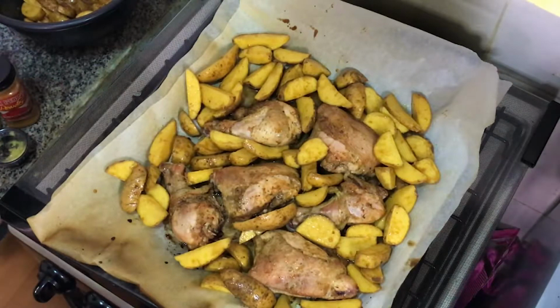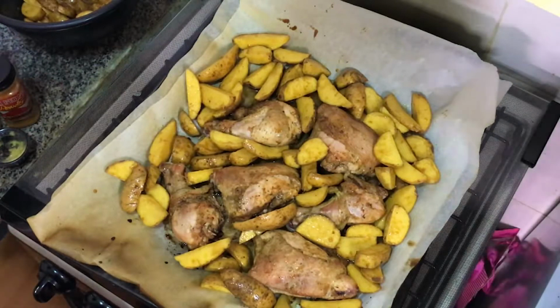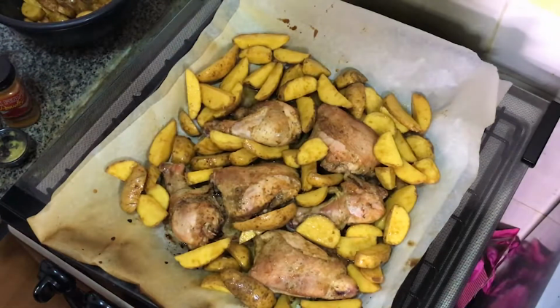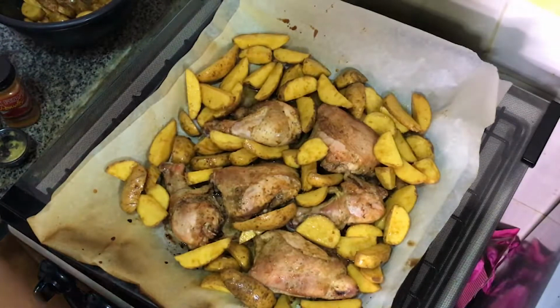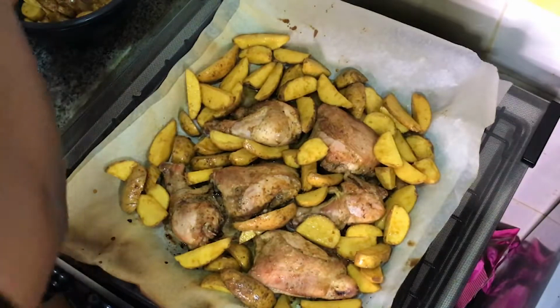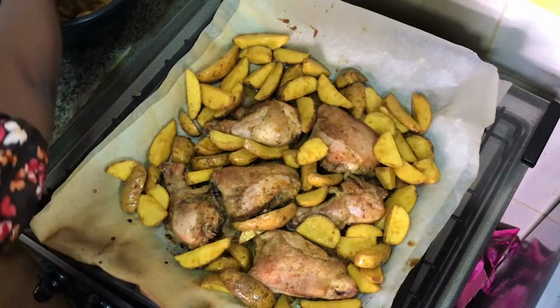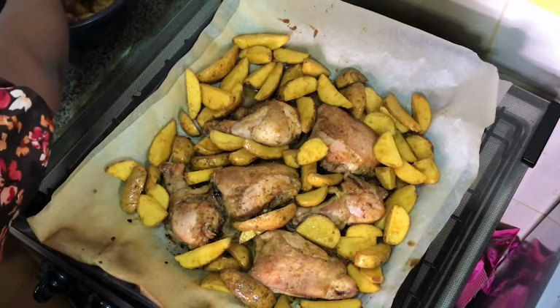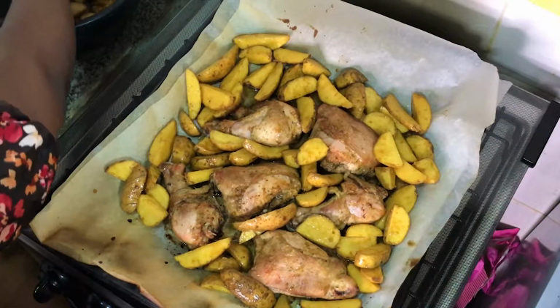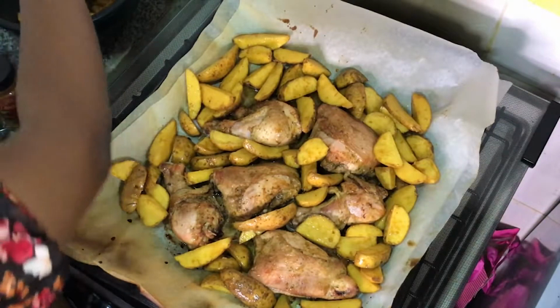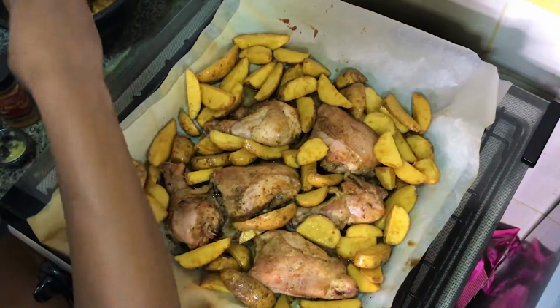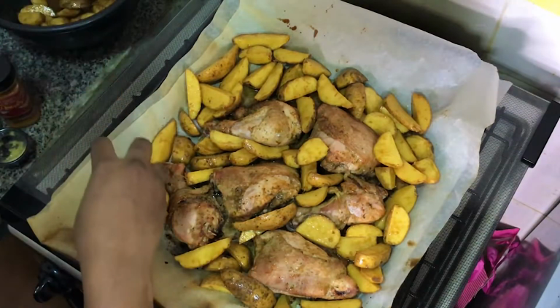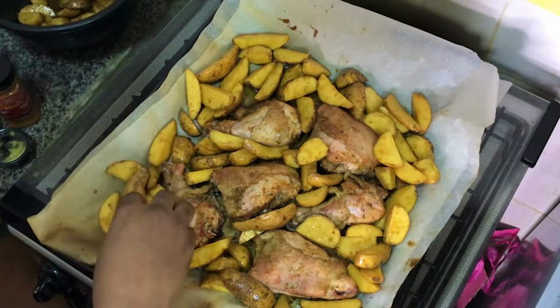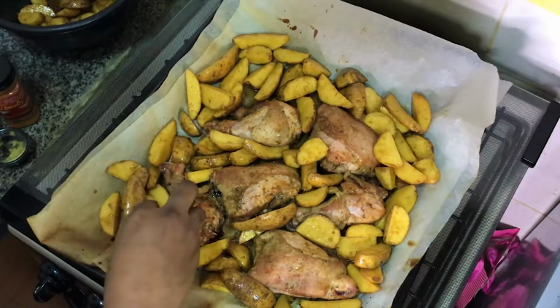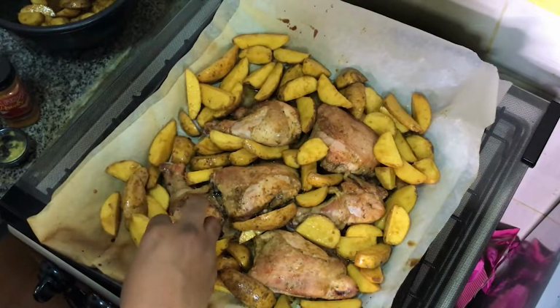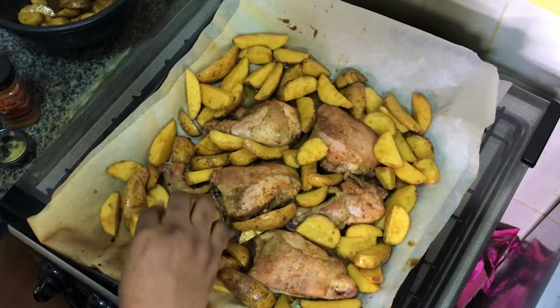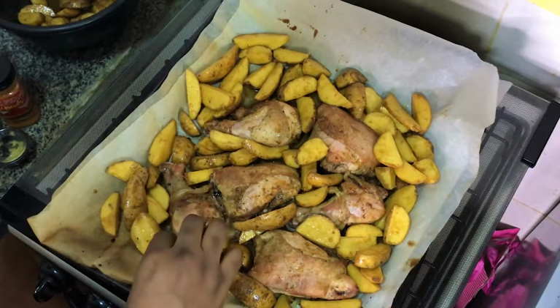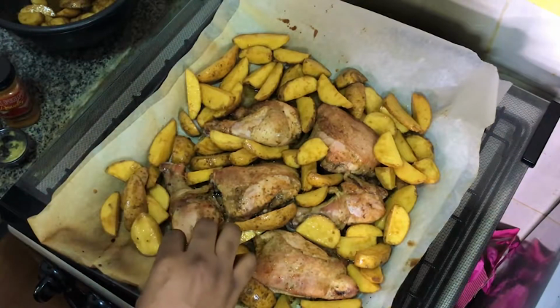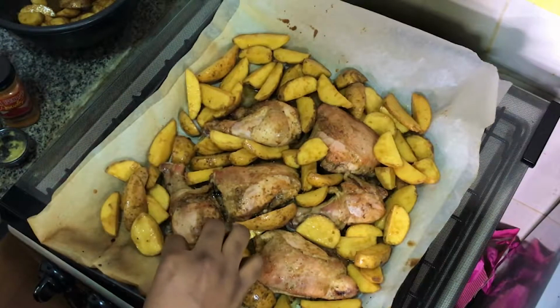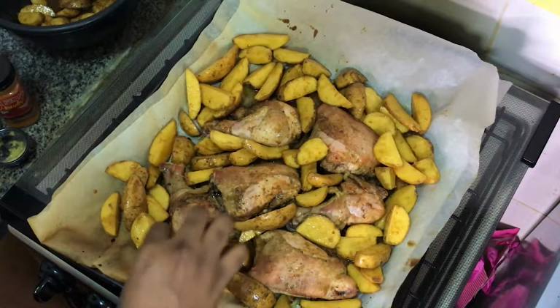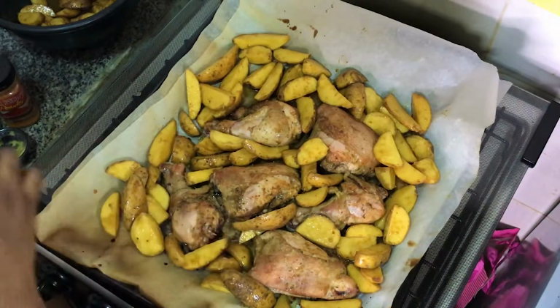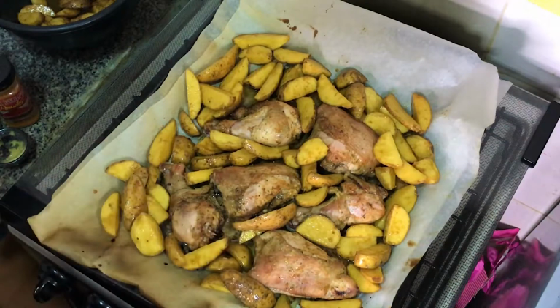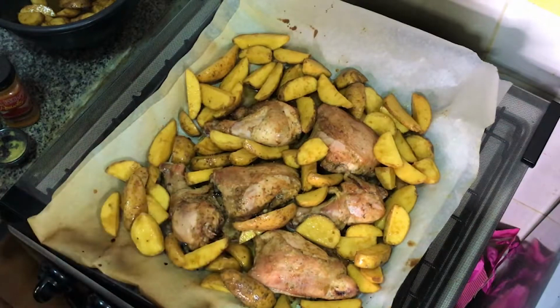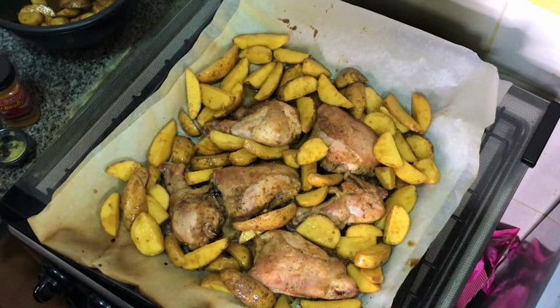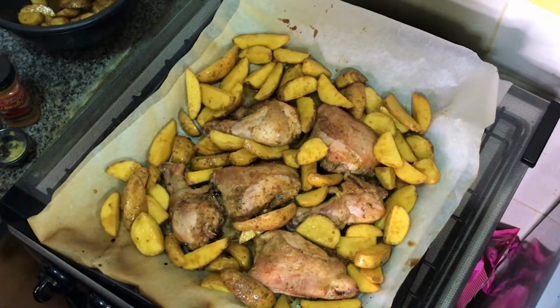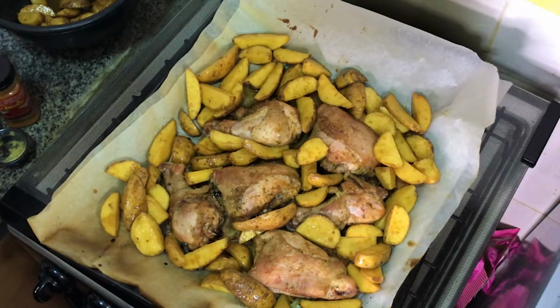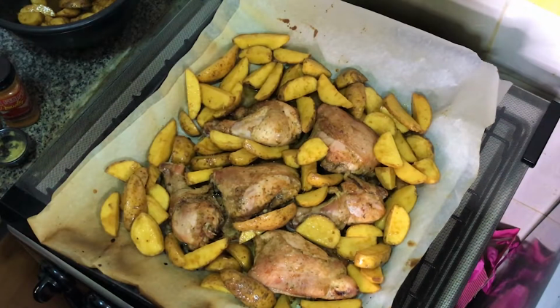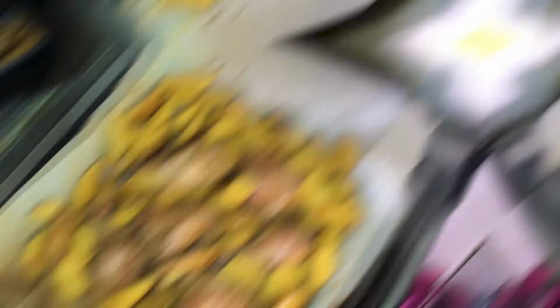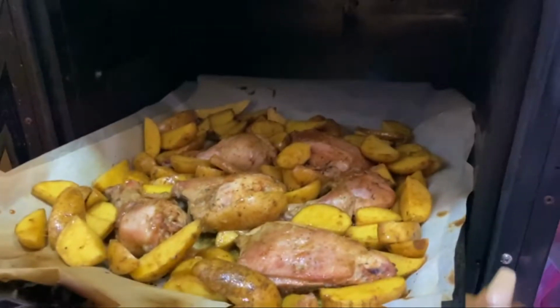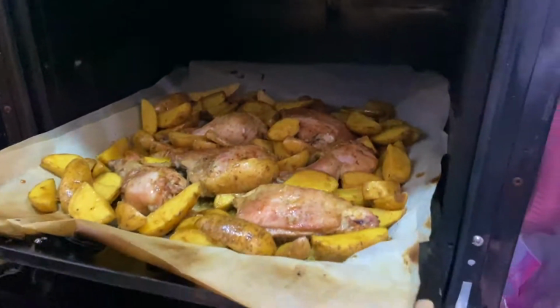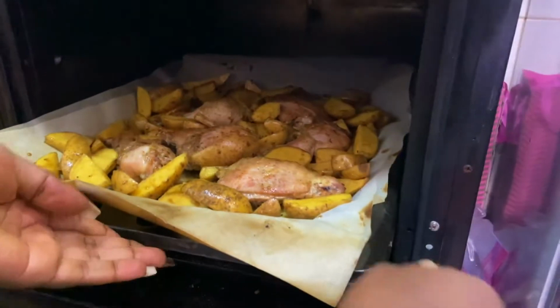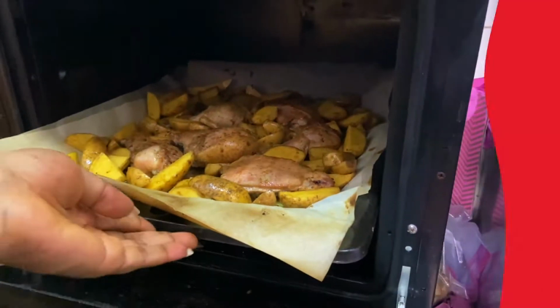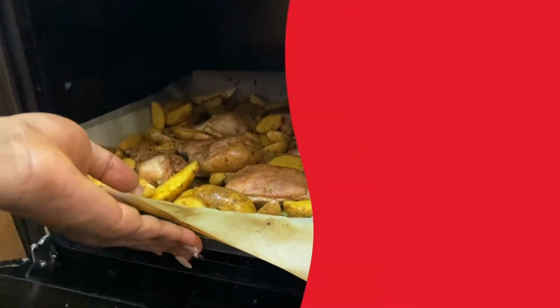I'm going to put that back in for another 15 minutes, but on a higher heat — about 300 degrees this time.